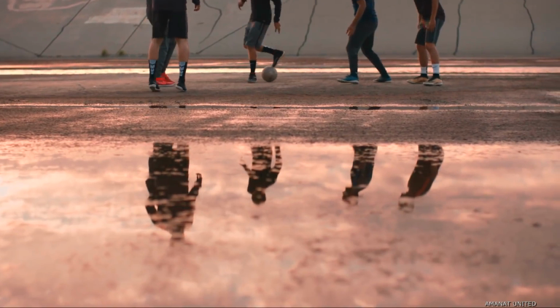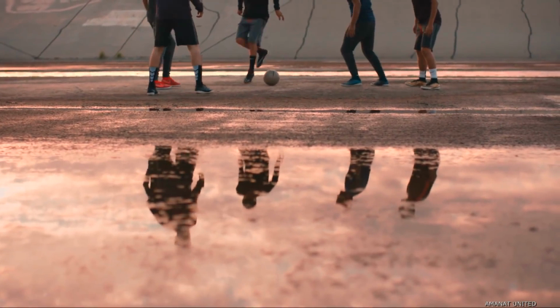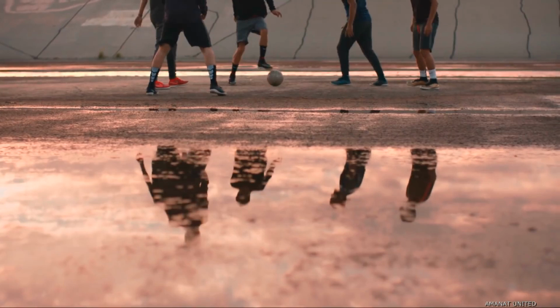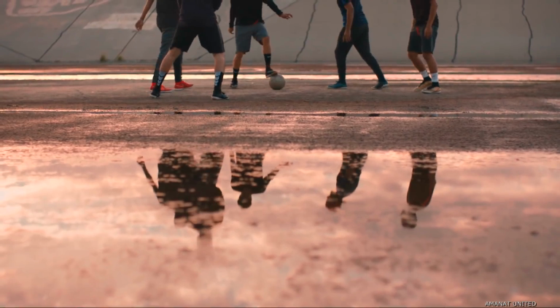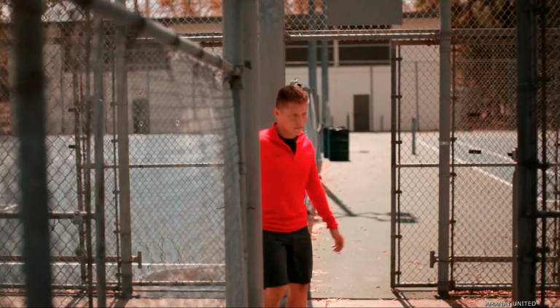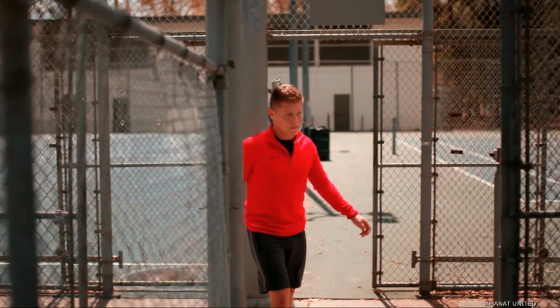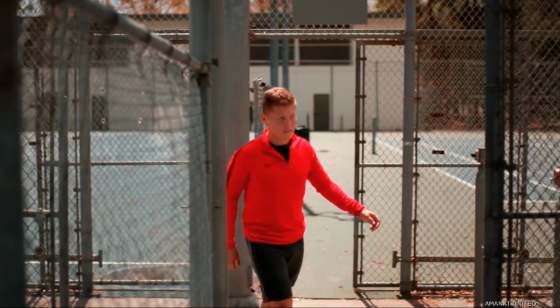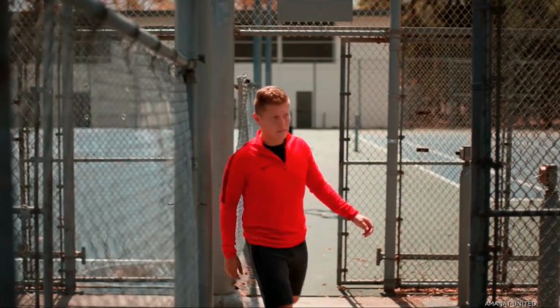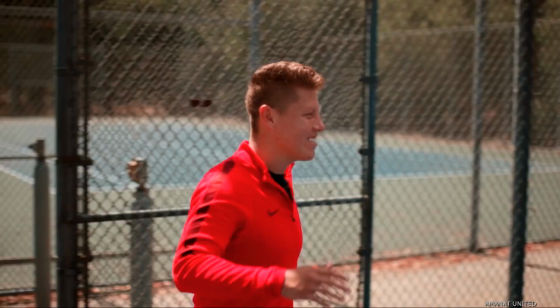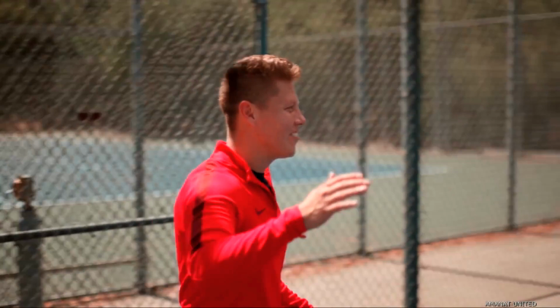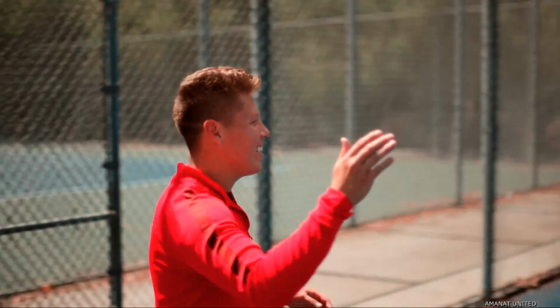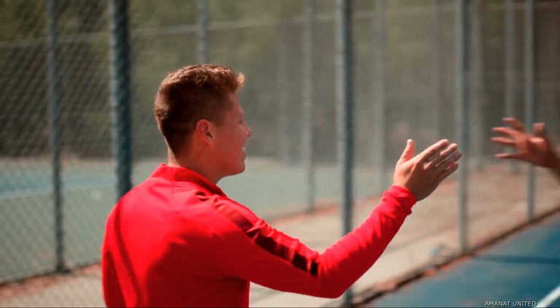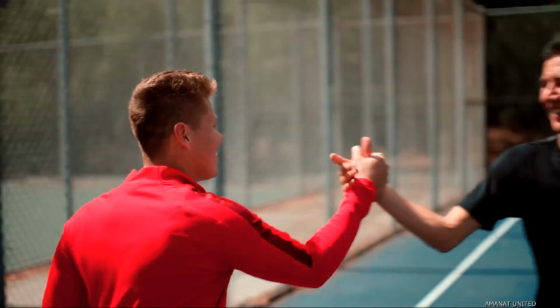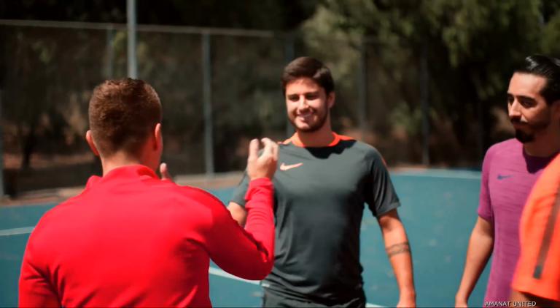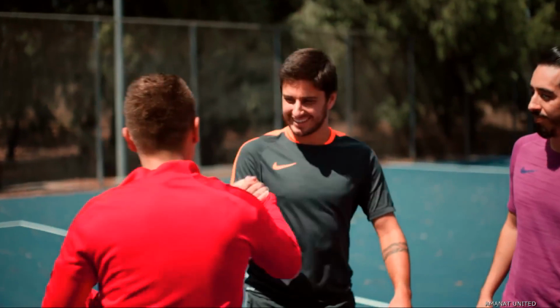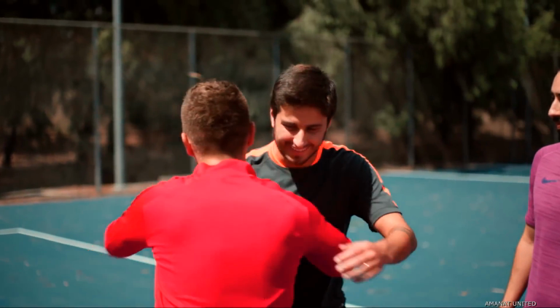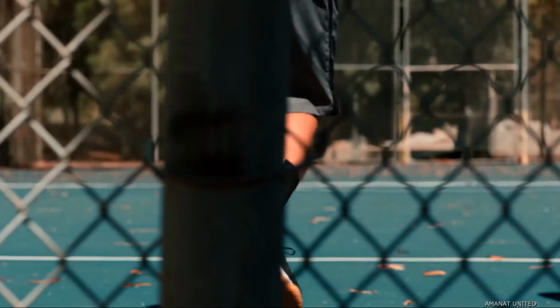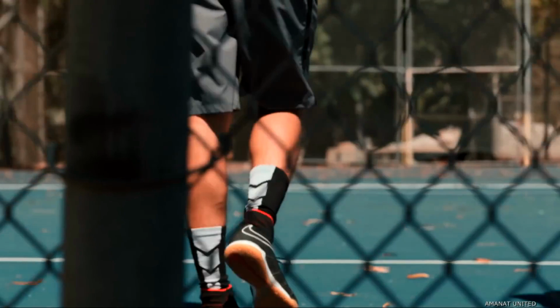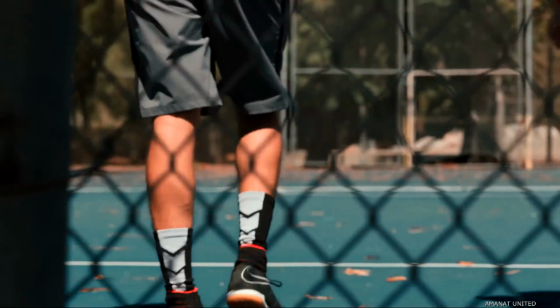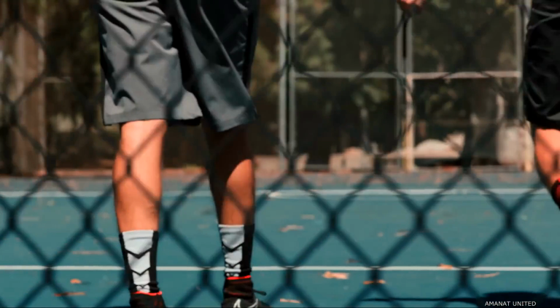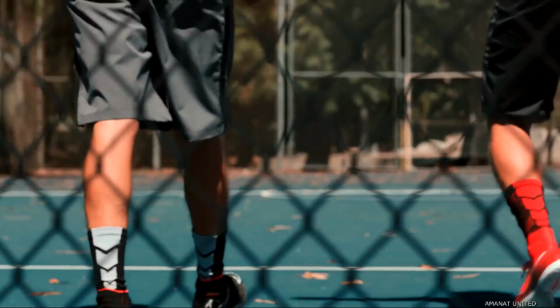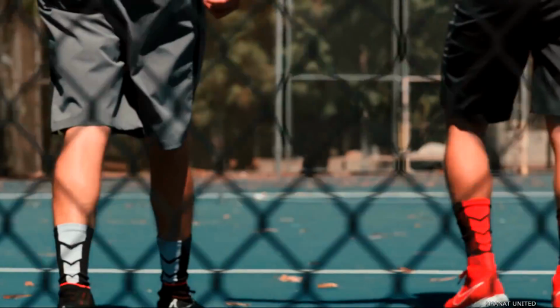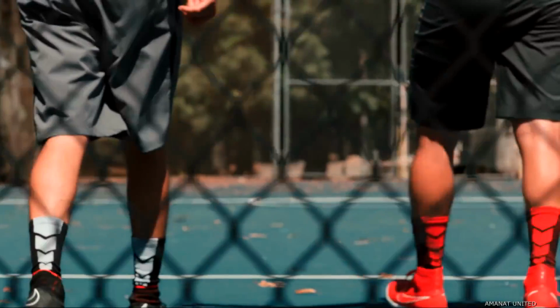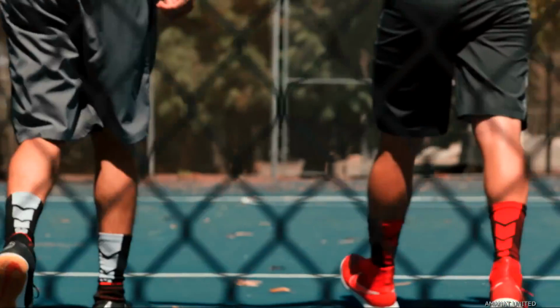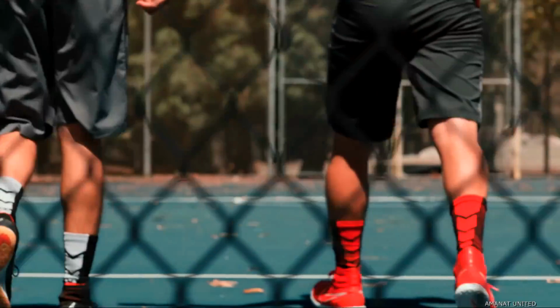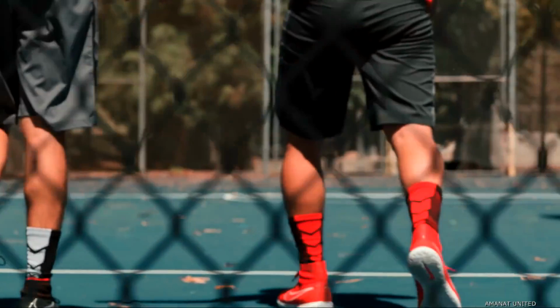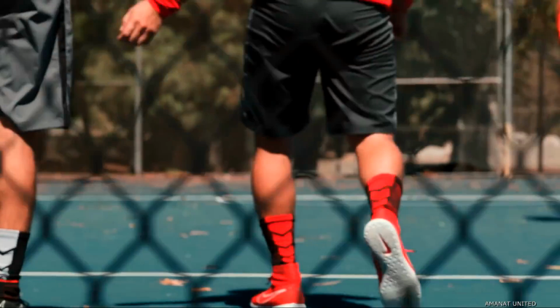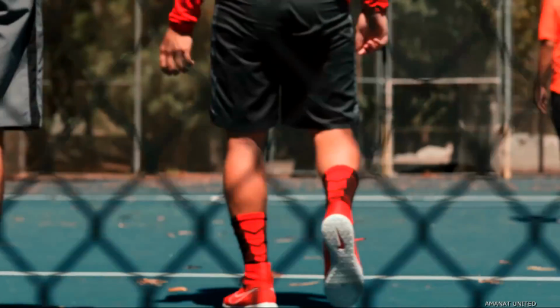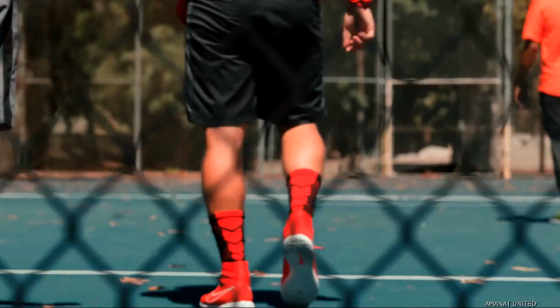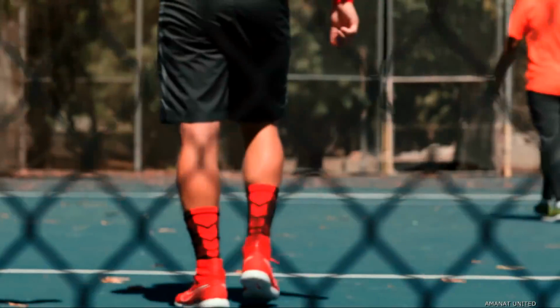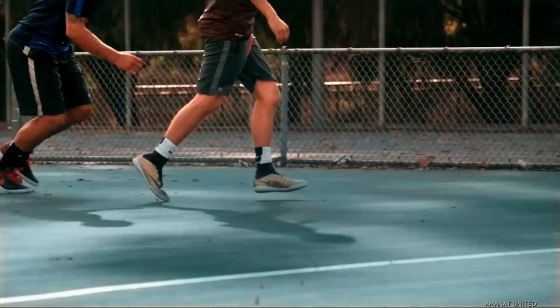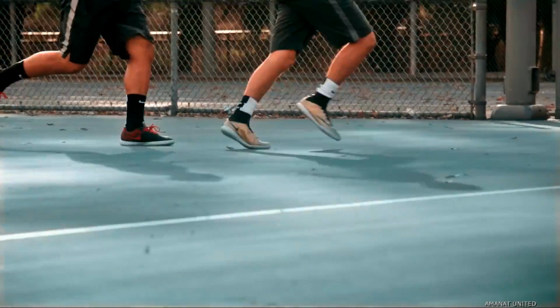It doesn't have a name. I just always did it as a kid growing up. Flick, flick, I guess, because it's just you lead one person on to the left side and then completely change directions.